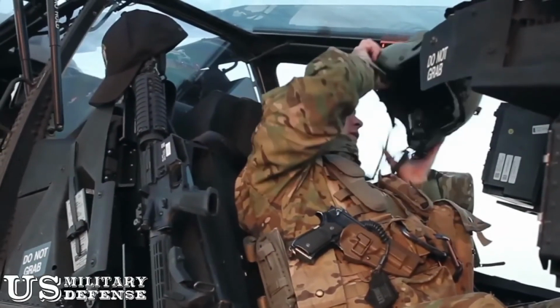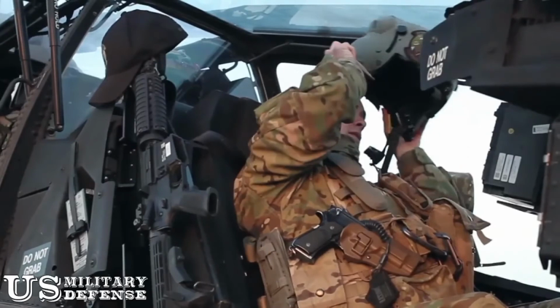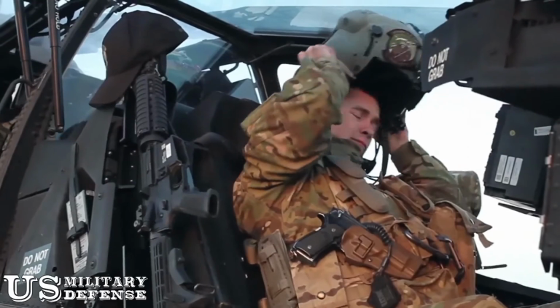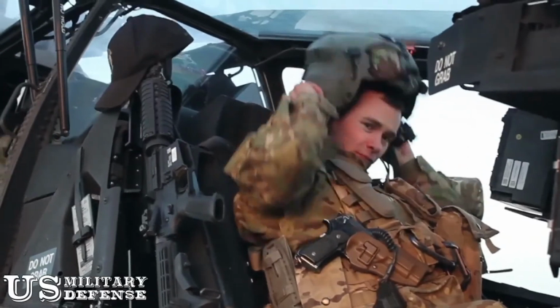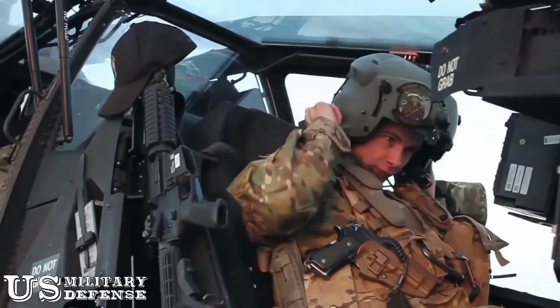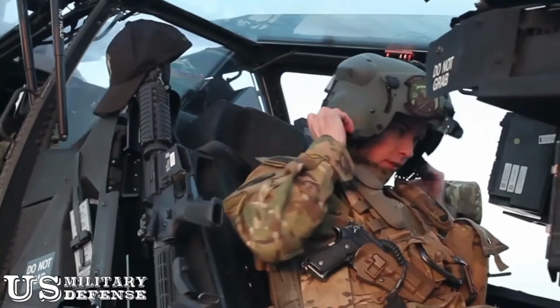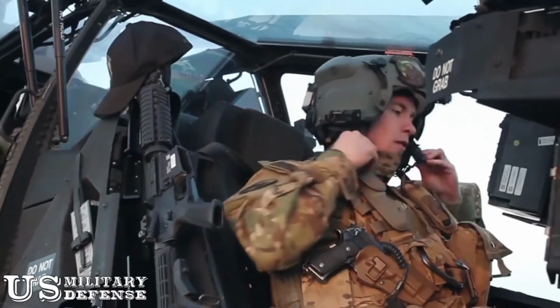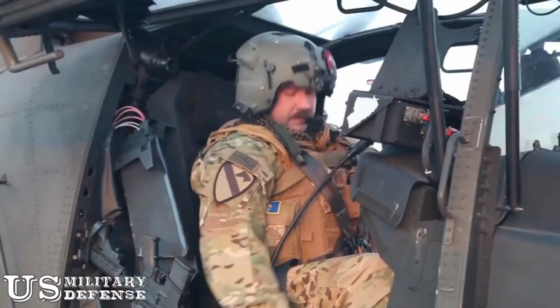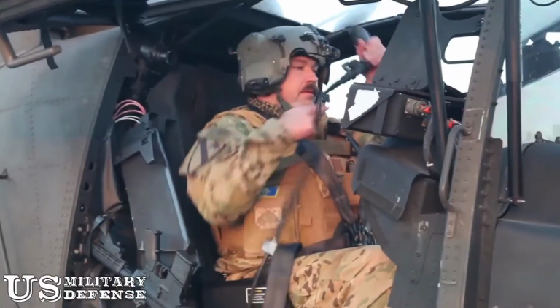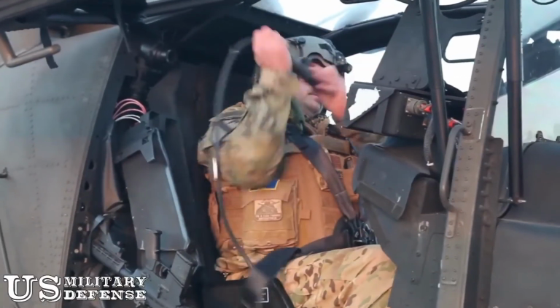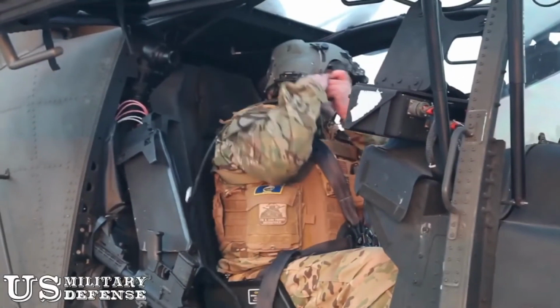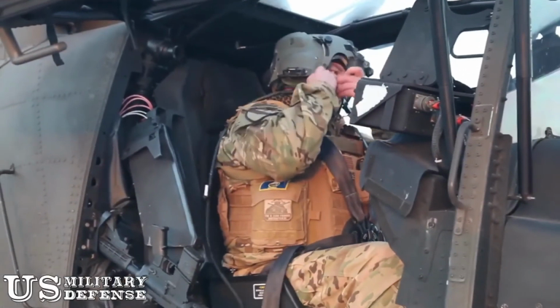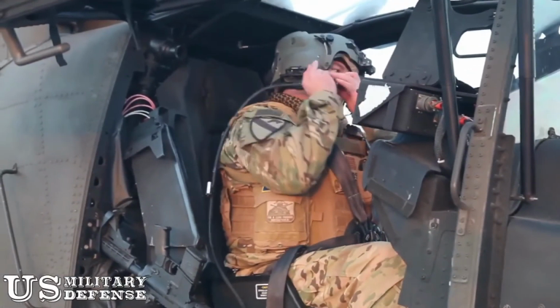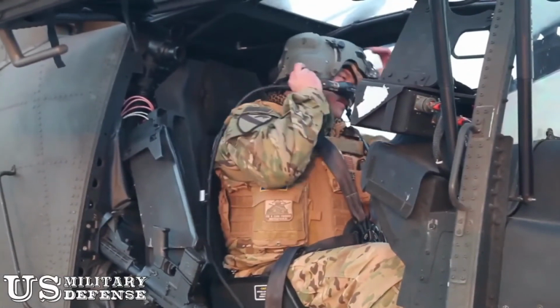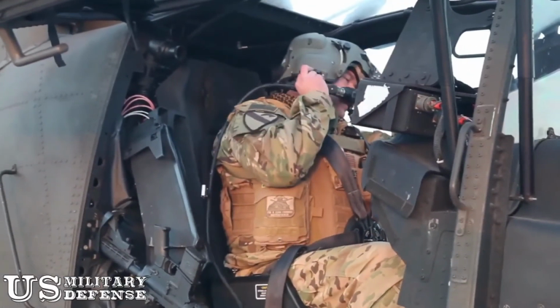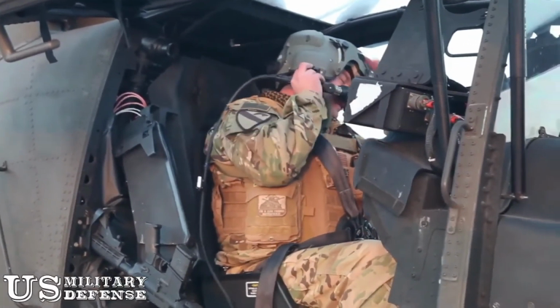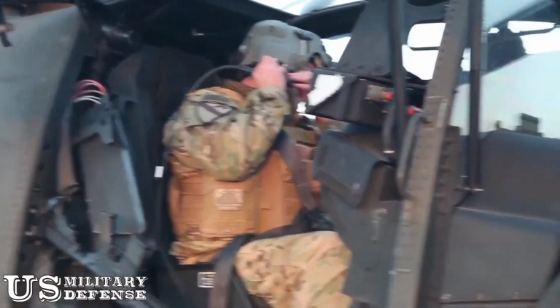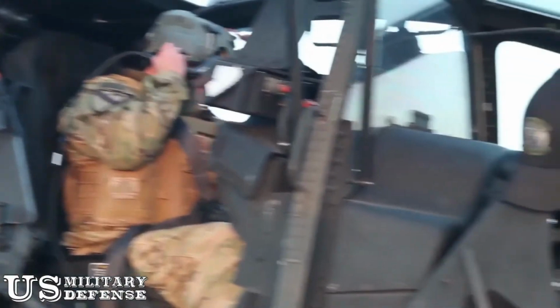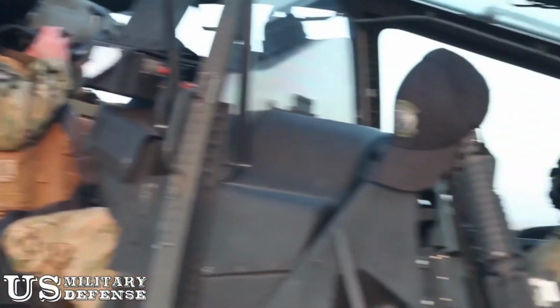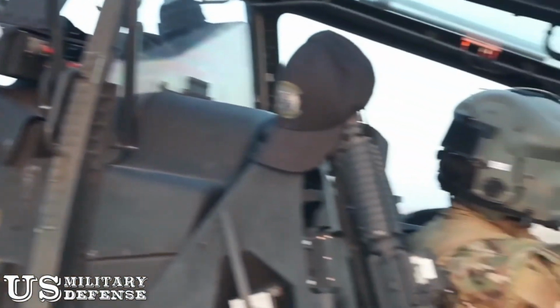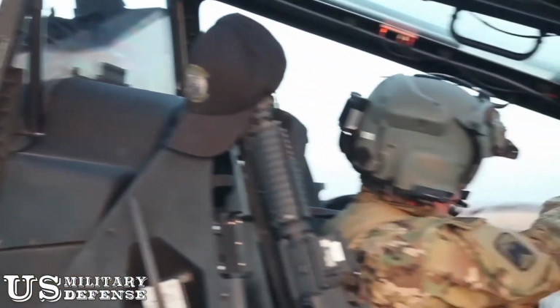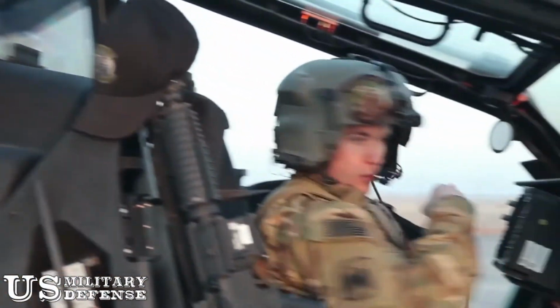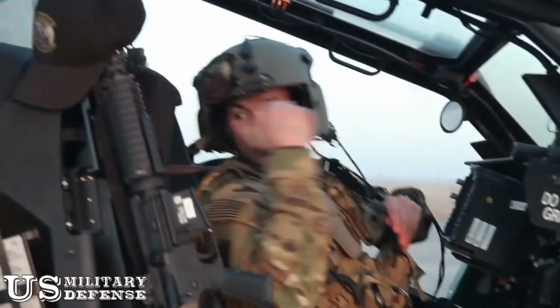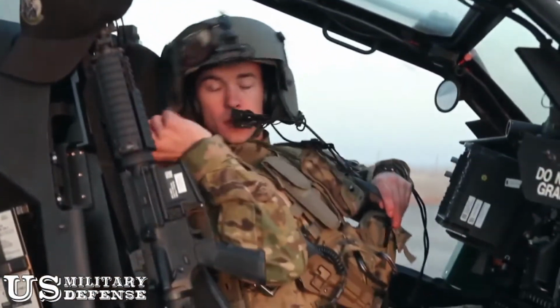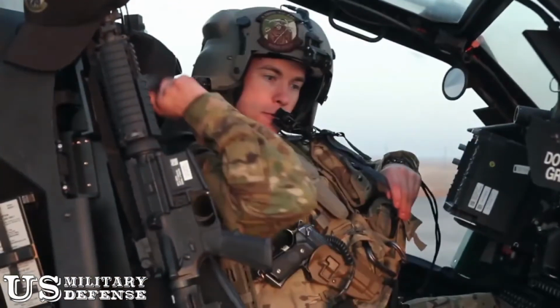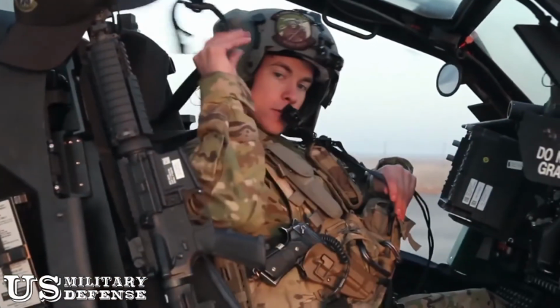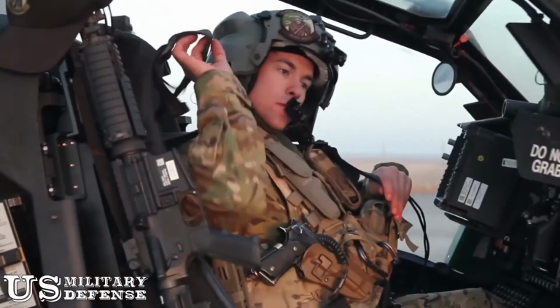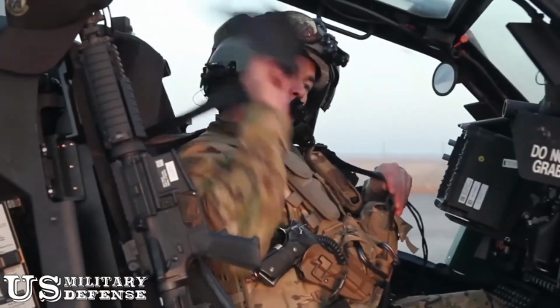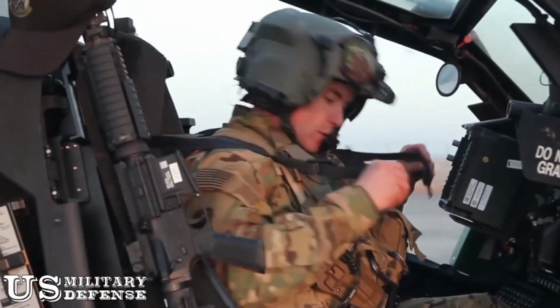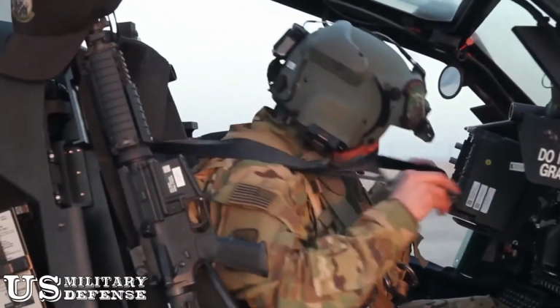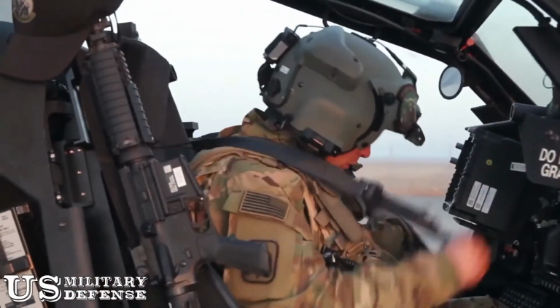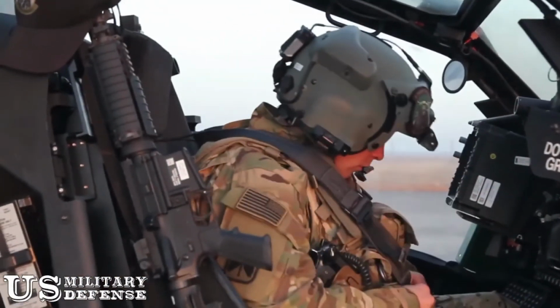Shoulder-fired missiles have long been a concern in Syria, especially in past years when MANPADS were occasionally used by Free Syrian Army militants to bring down Assad regime helicopters.